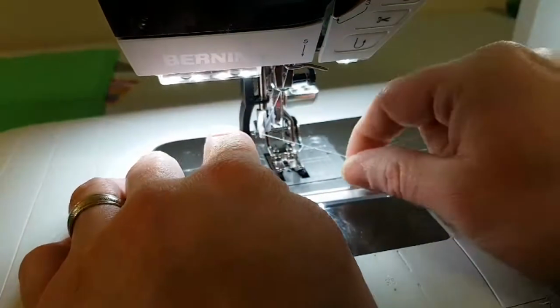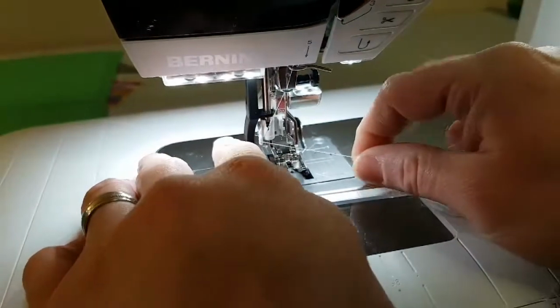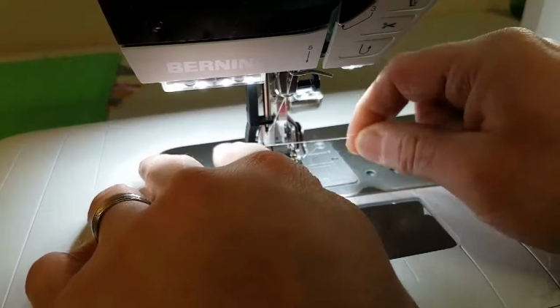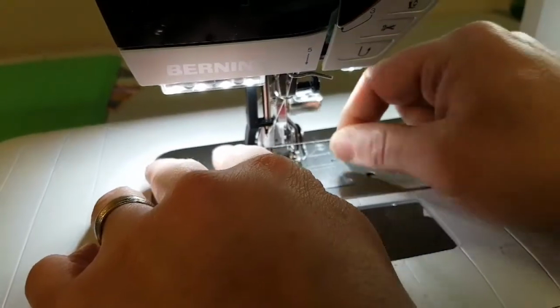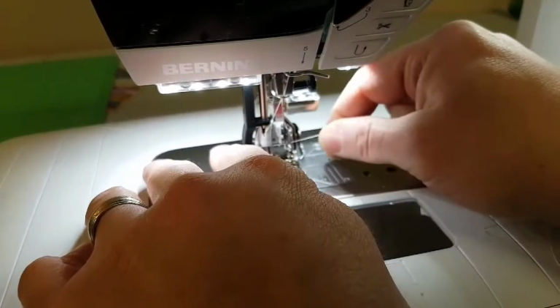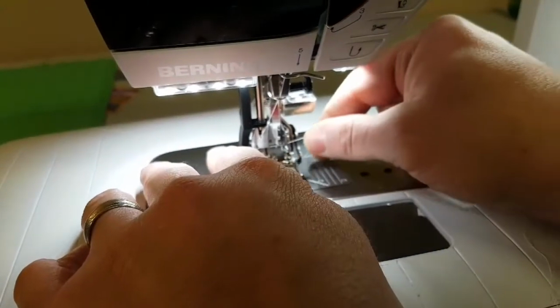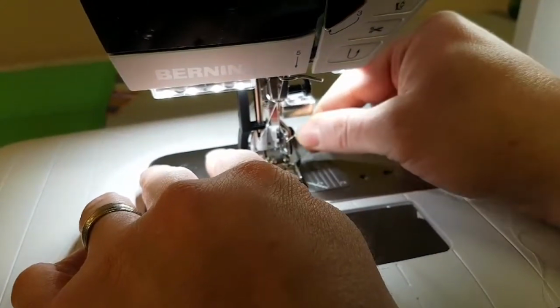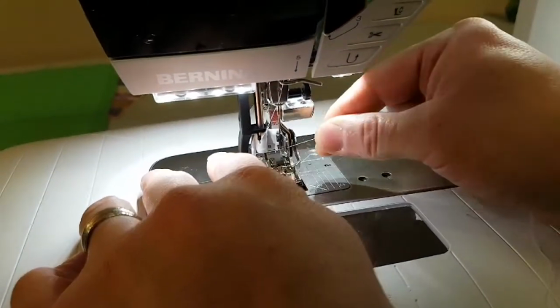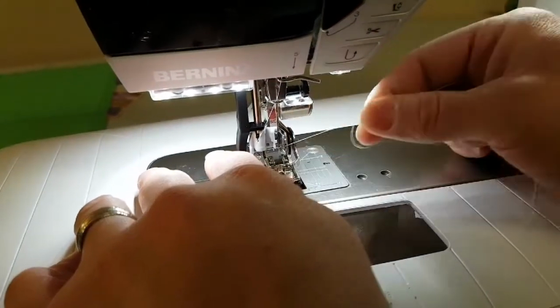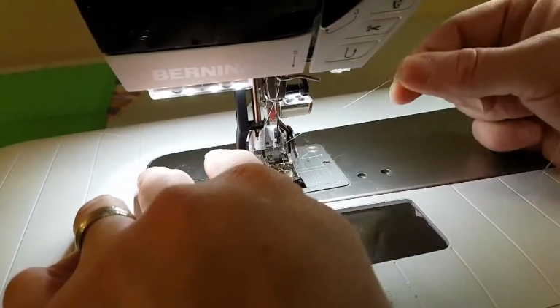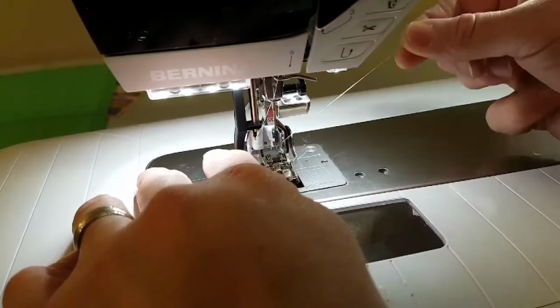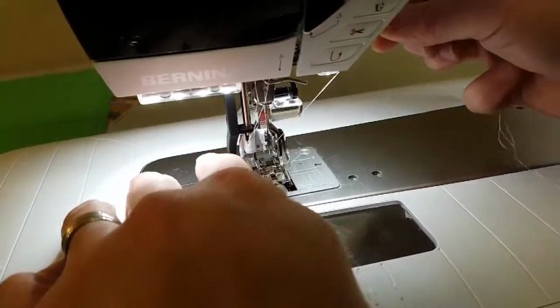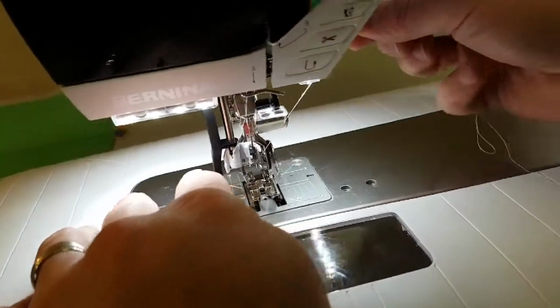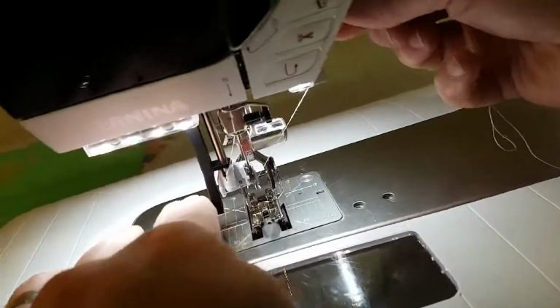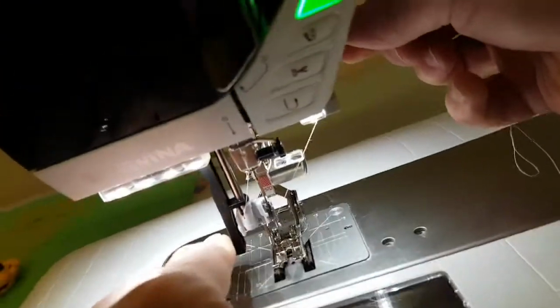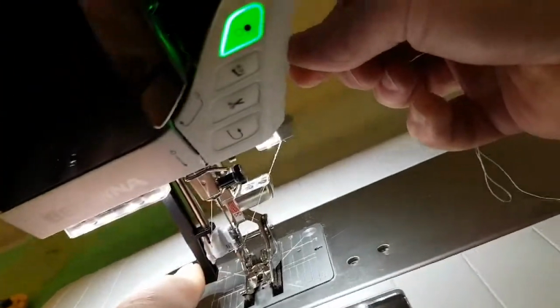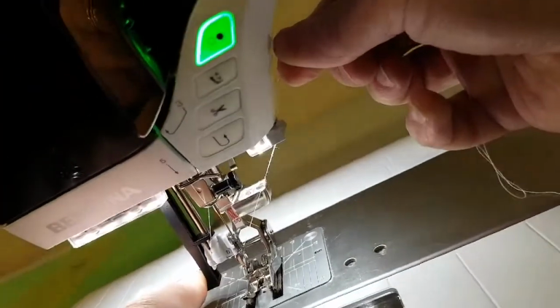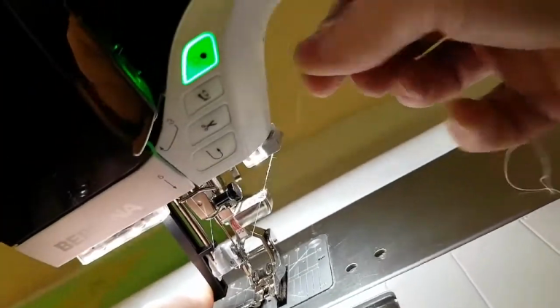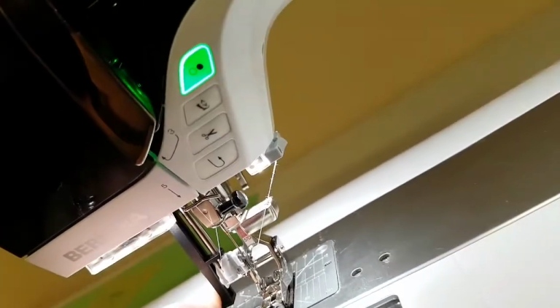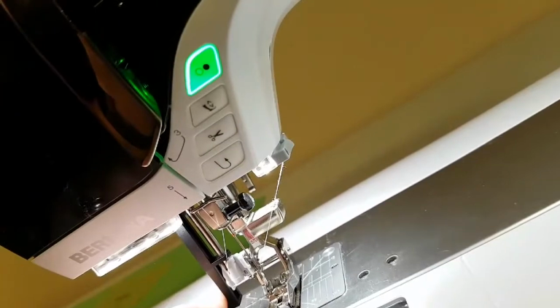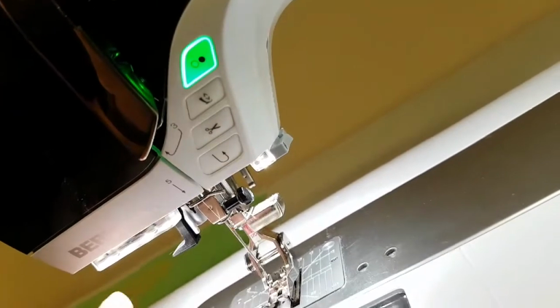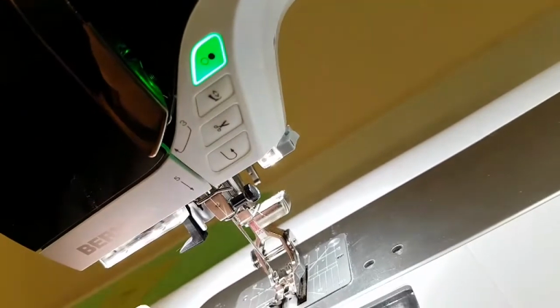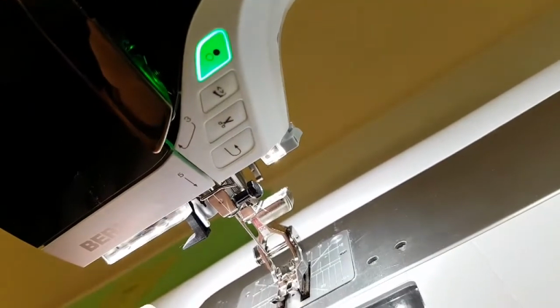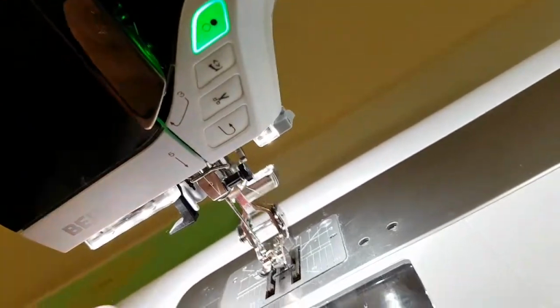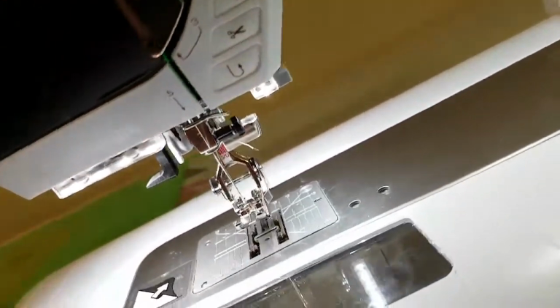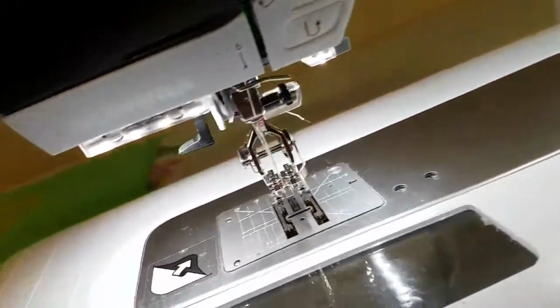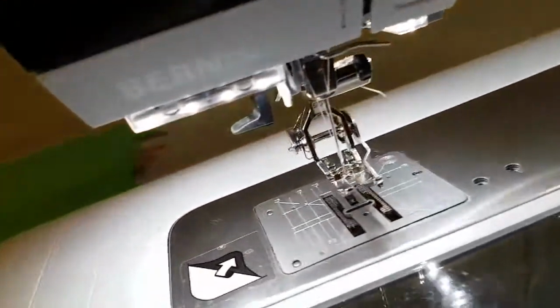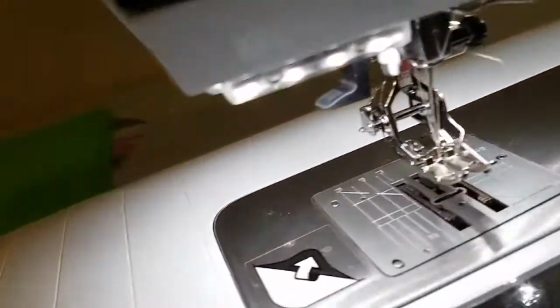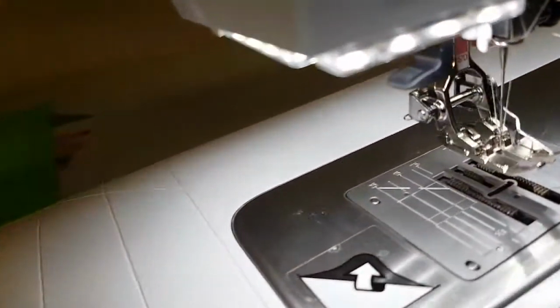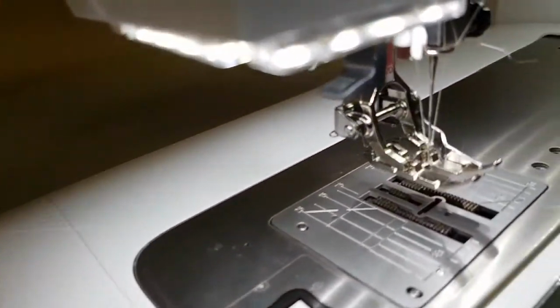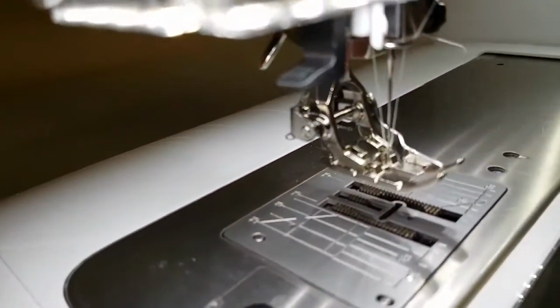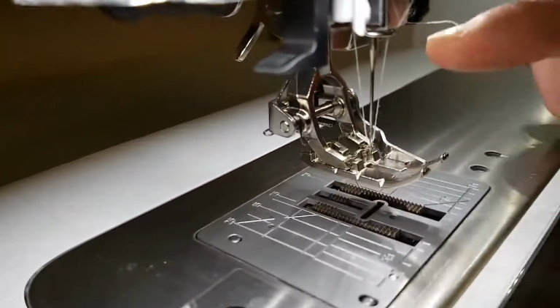I'm going to use the threader like normal, and I'm going to use this thread cutter here on the right — let go — and it will have my thread nicely chopped up in here.